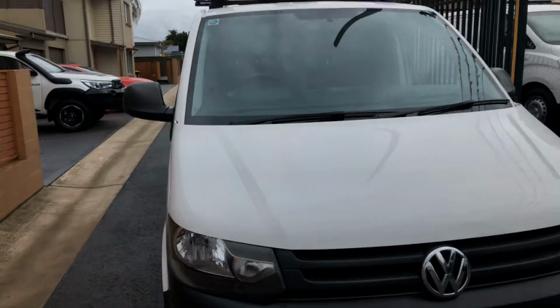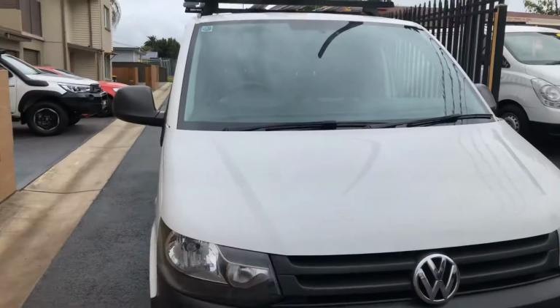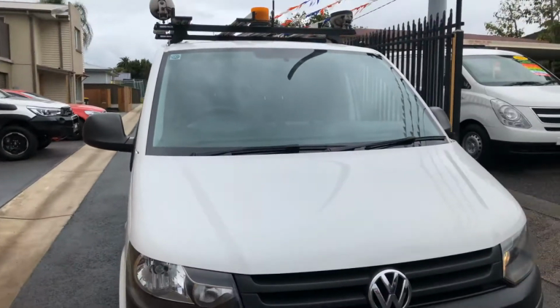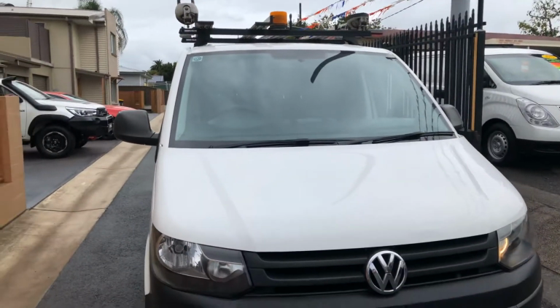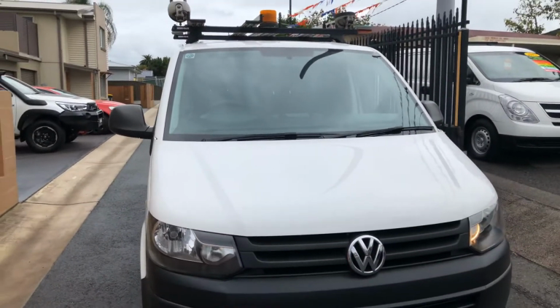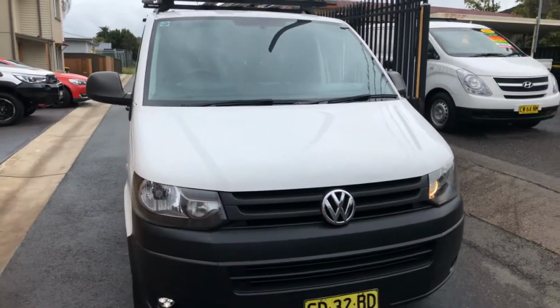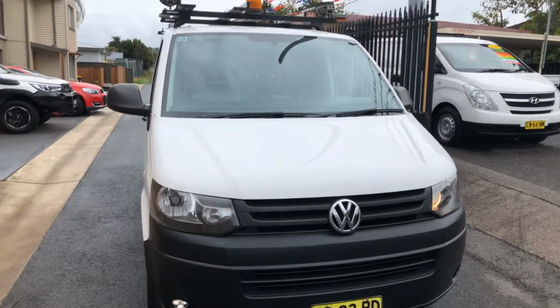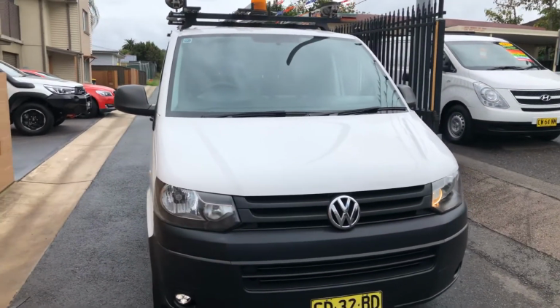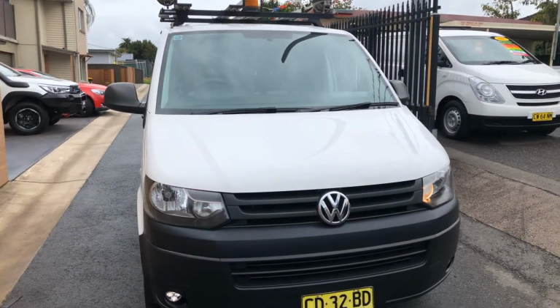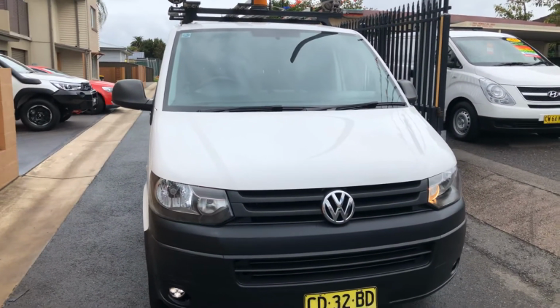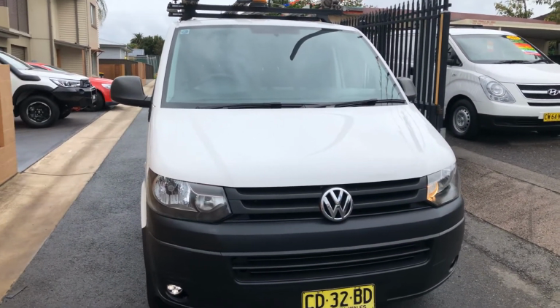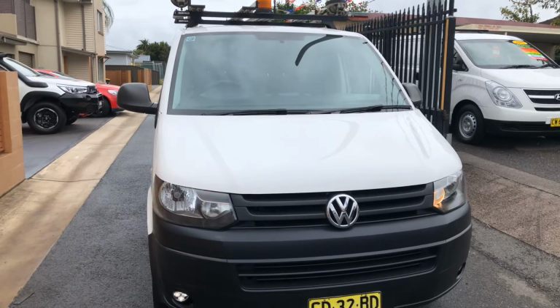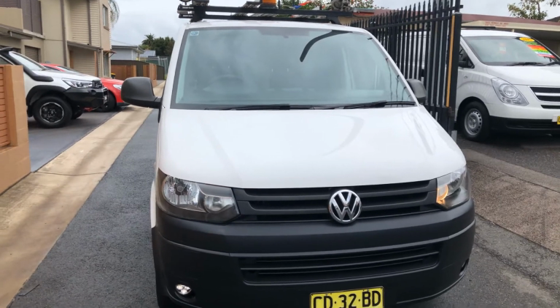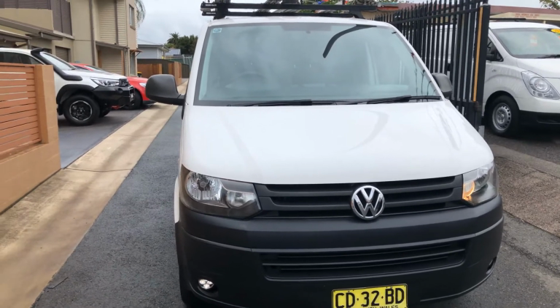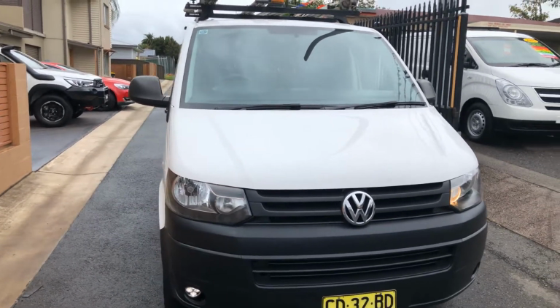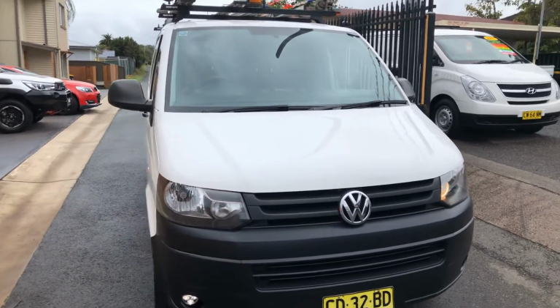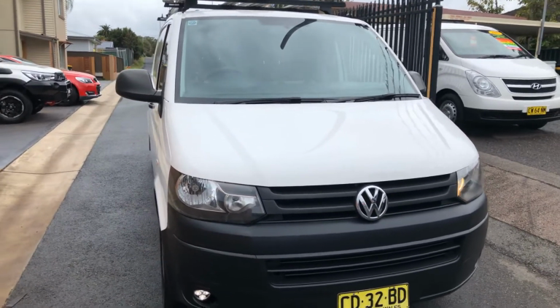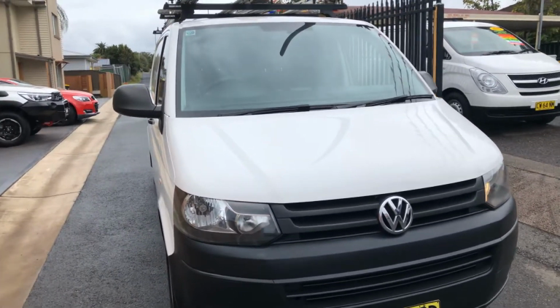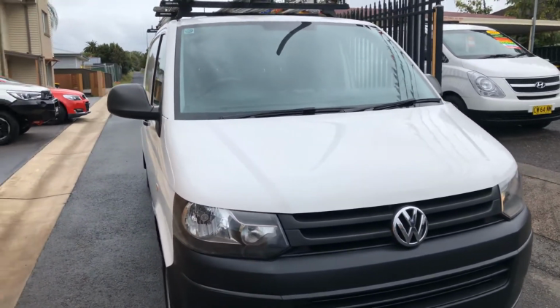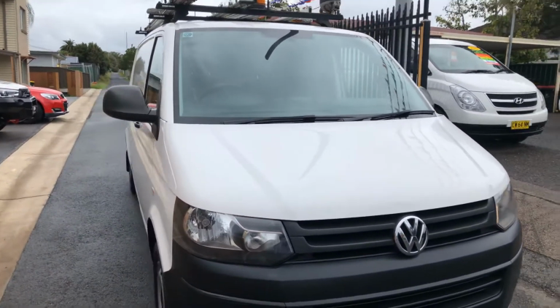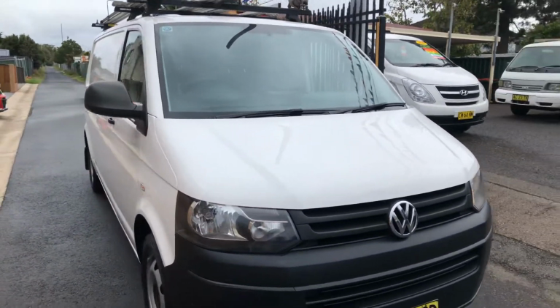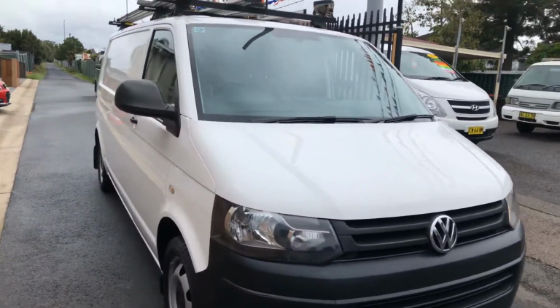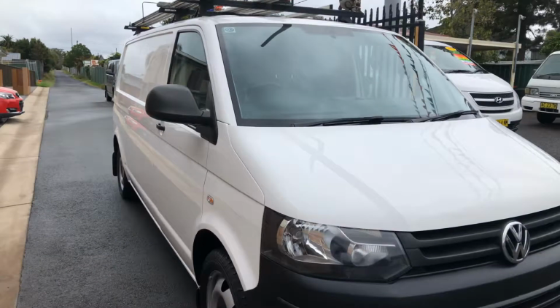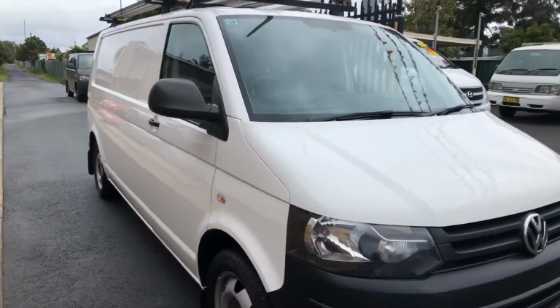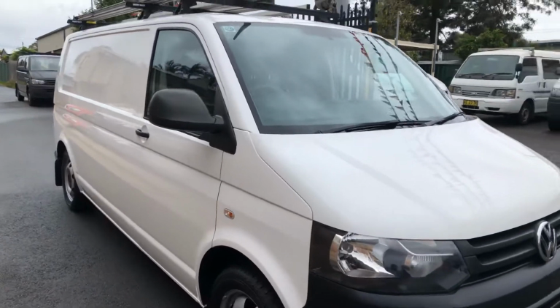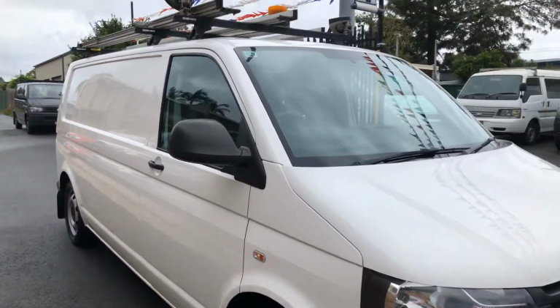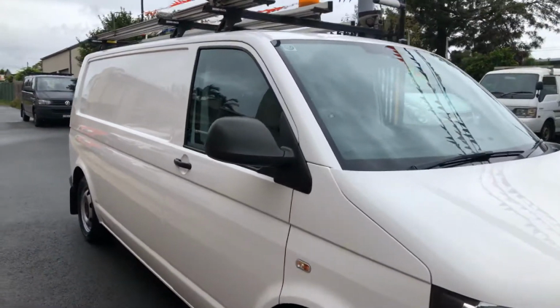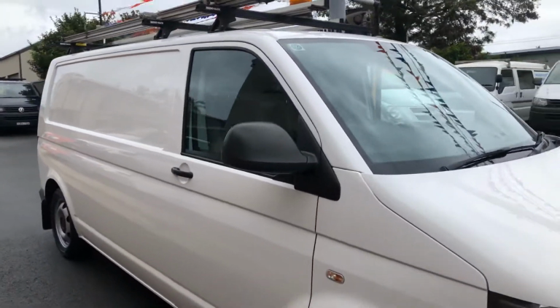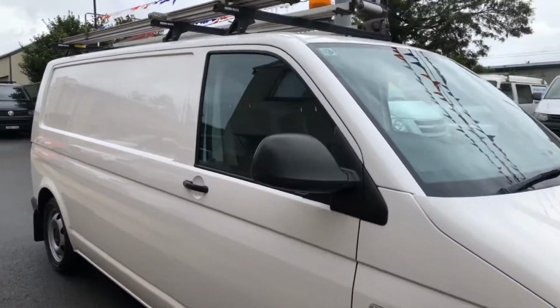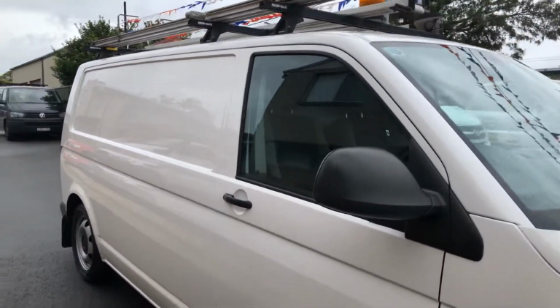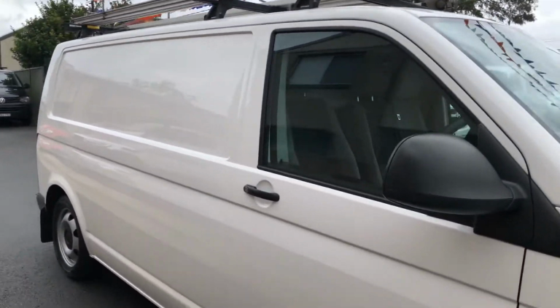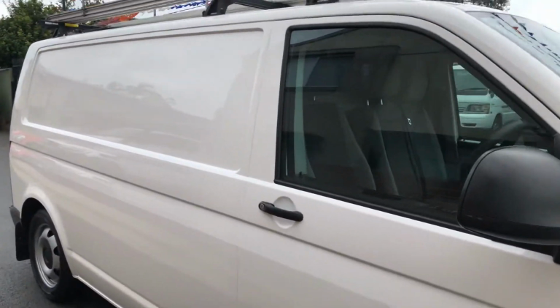Welcome to Jesmalite Commercials. Today we have a 2015 Volkswagen Turbo Diesel Automatic 4-Motion van. Travelled 149,000 km, has logbooks and service history.